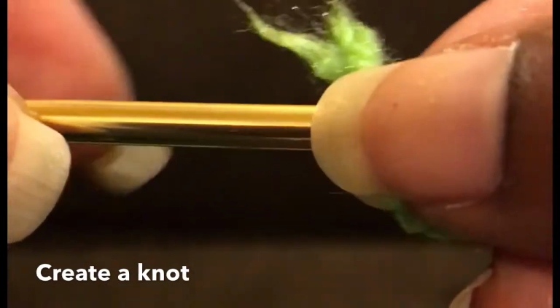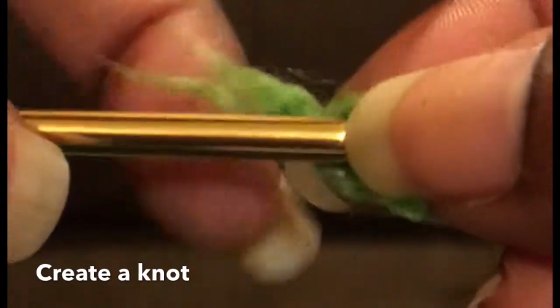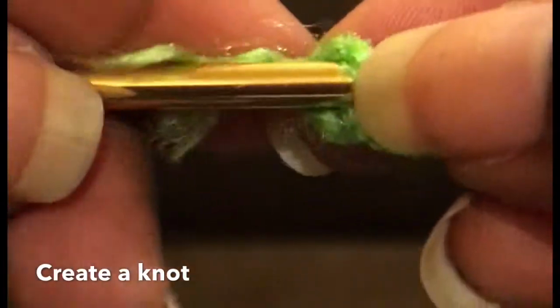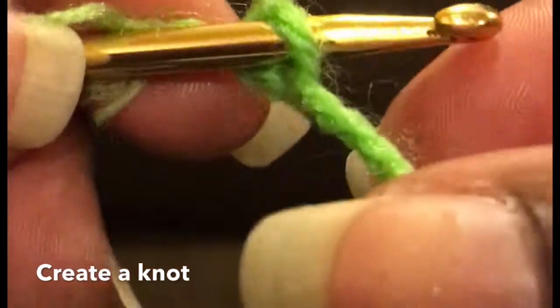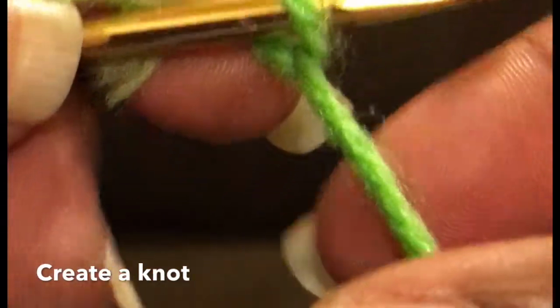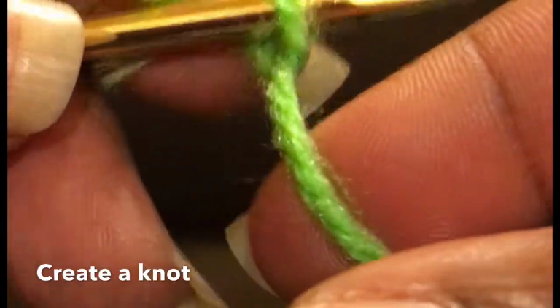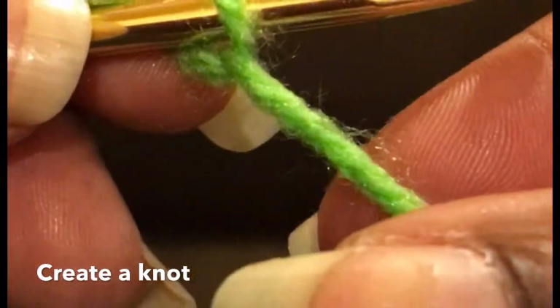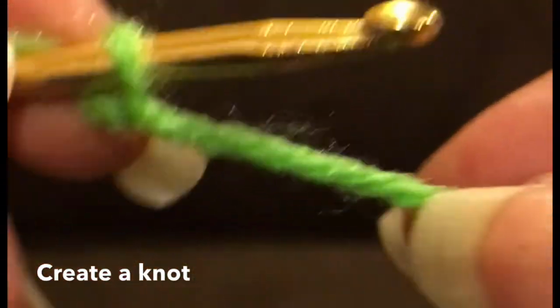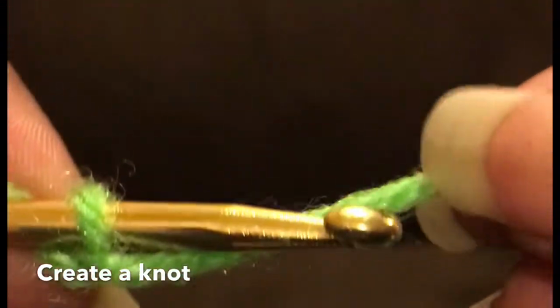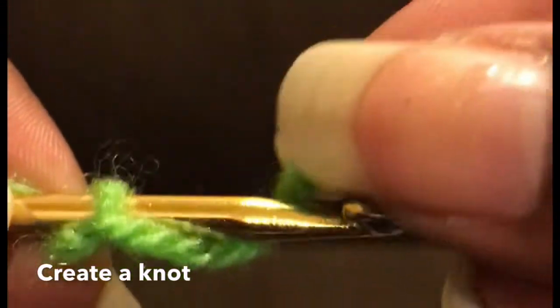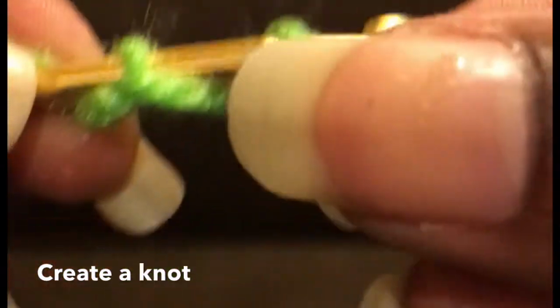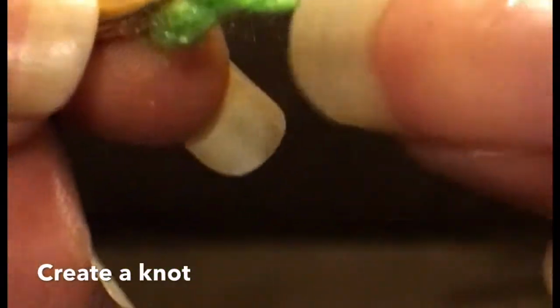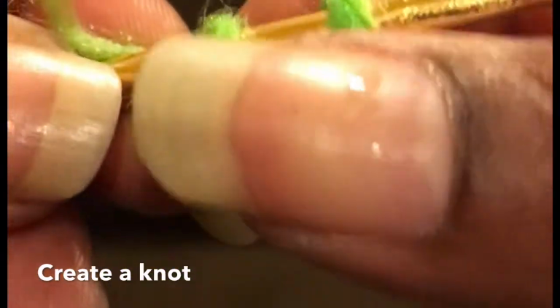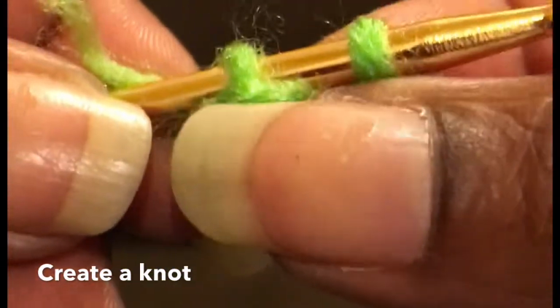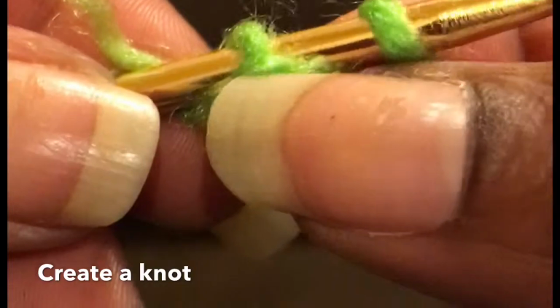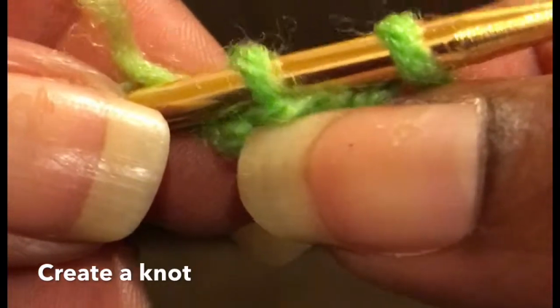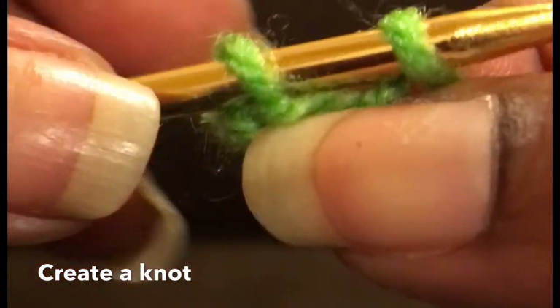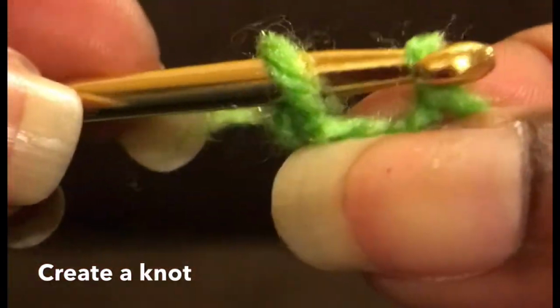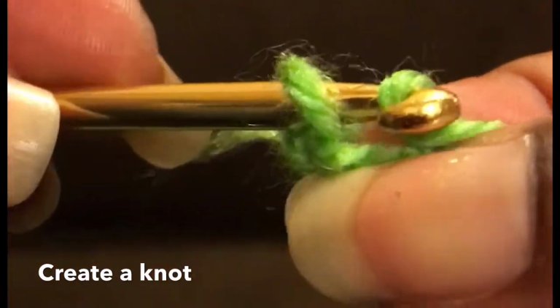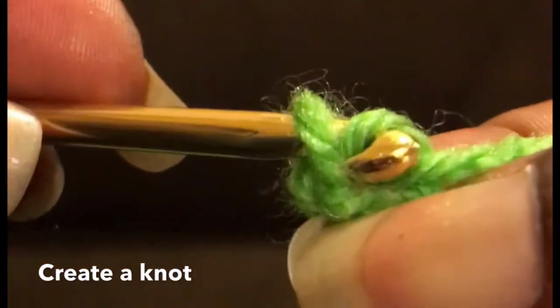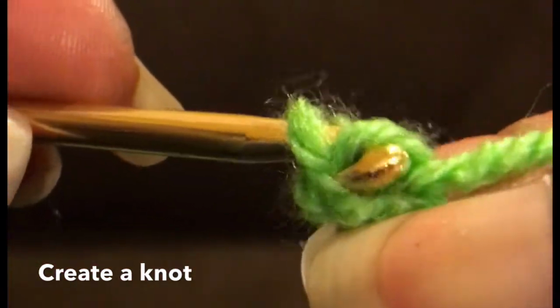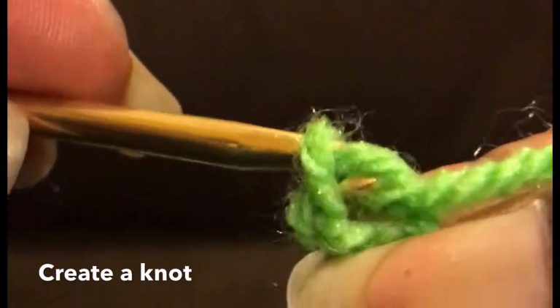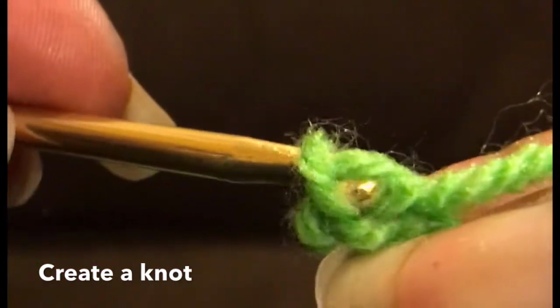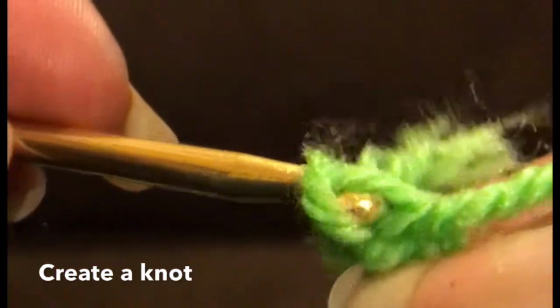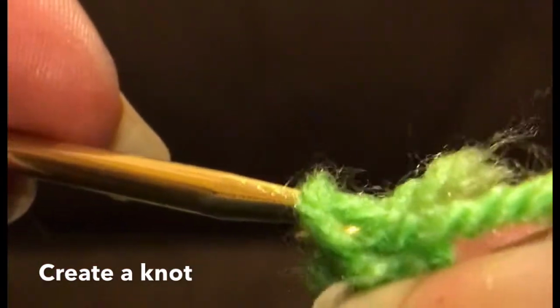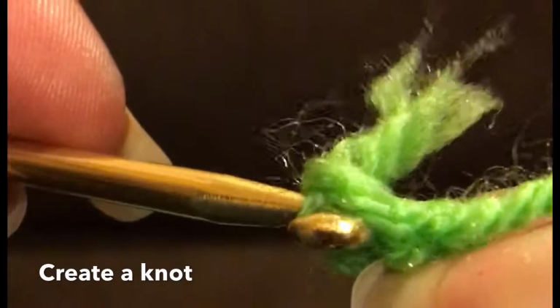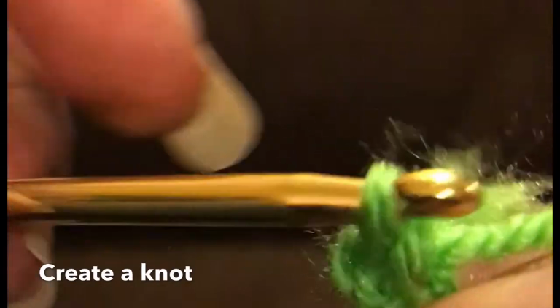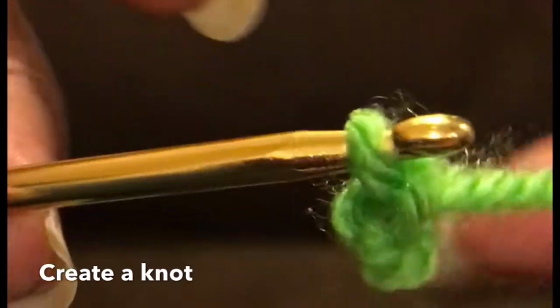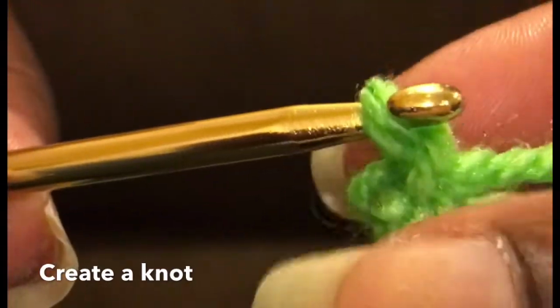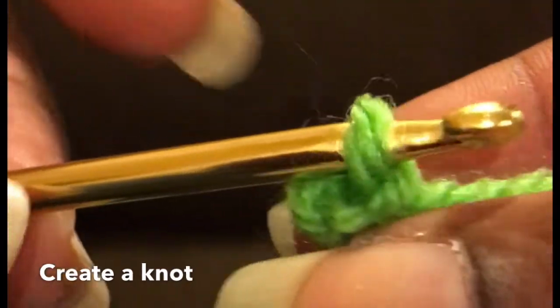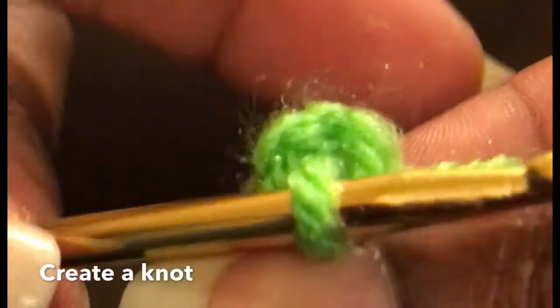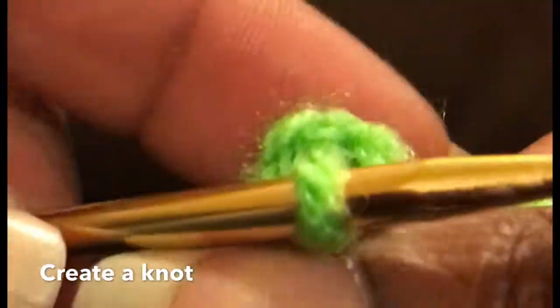Once I created my knot I slid the needle through it and then I placed the yarn over the front of the needle toward me. I slid it down to the notch in the needle and pulled it through that knot. This created my first chain stitch.